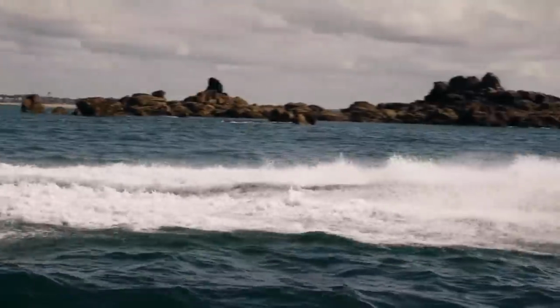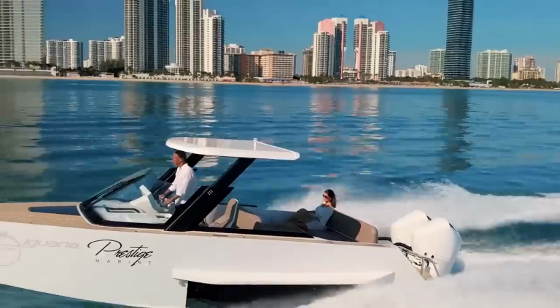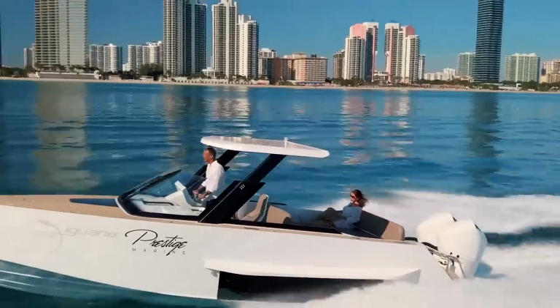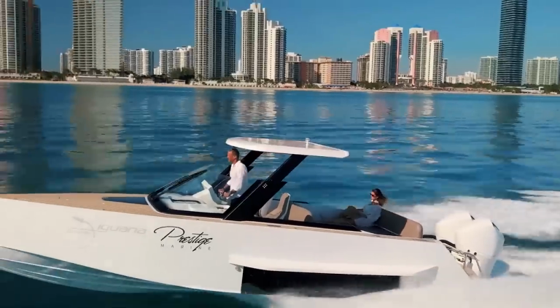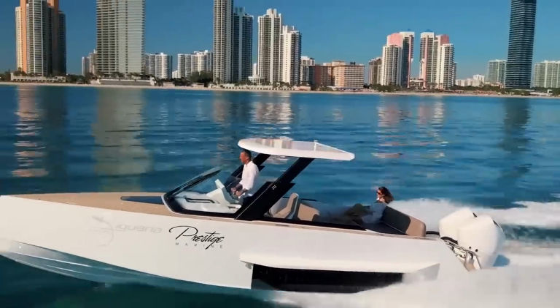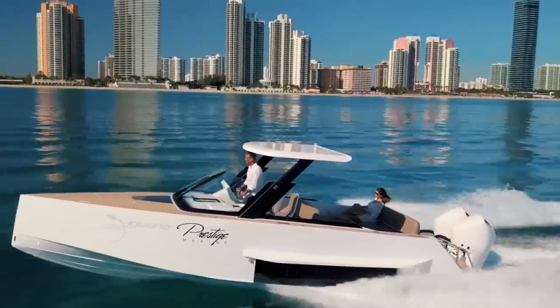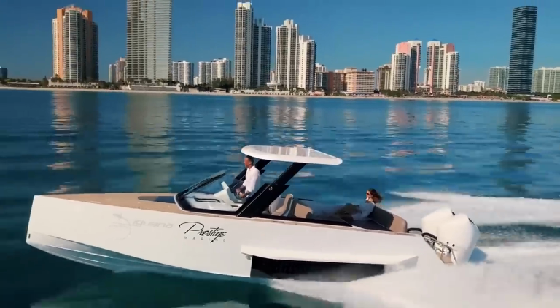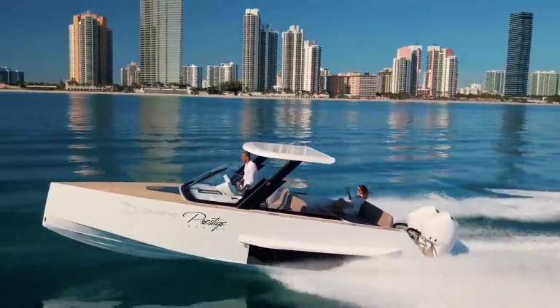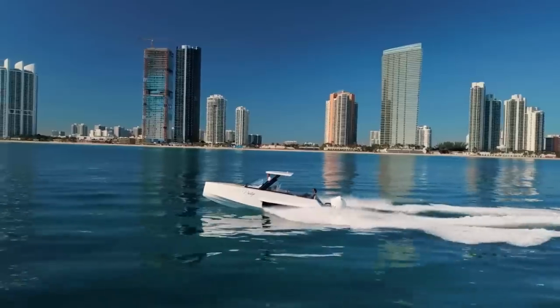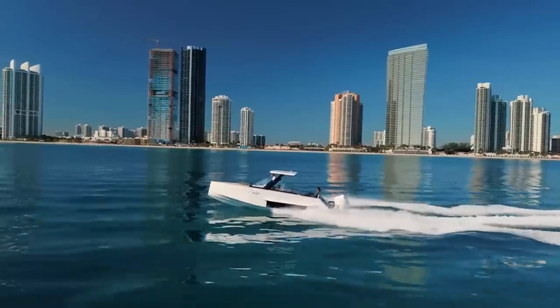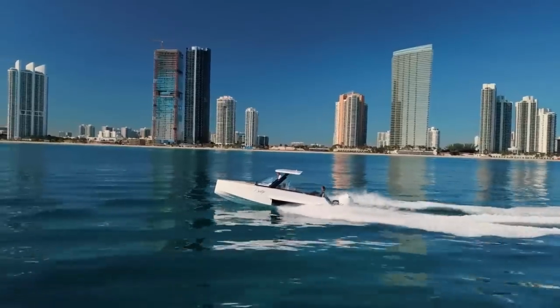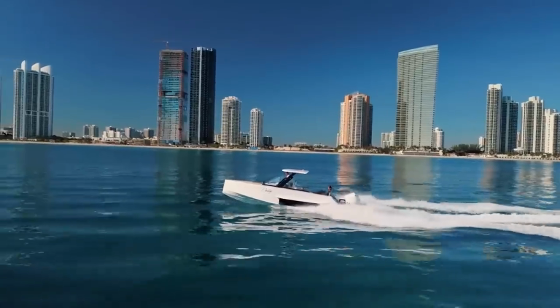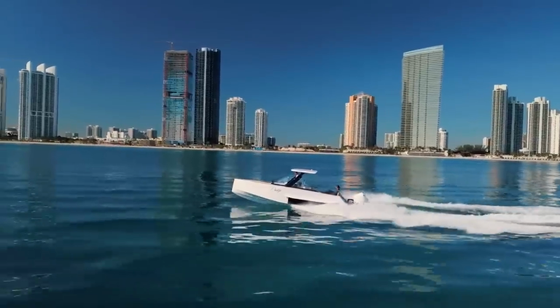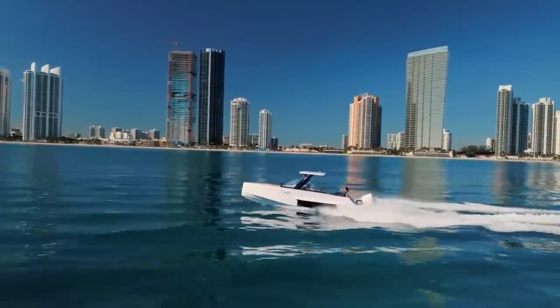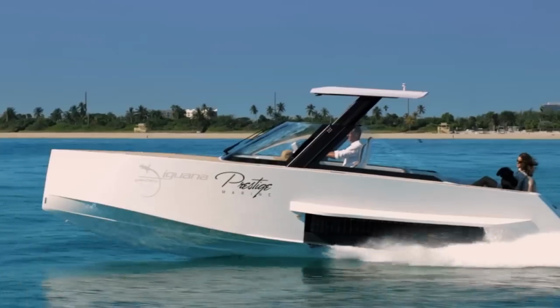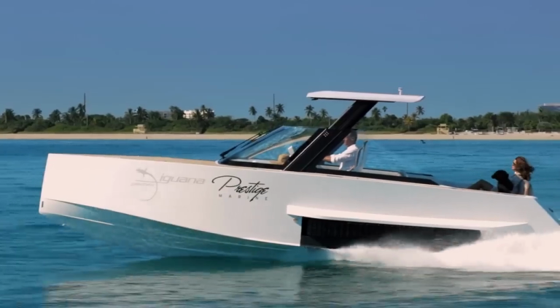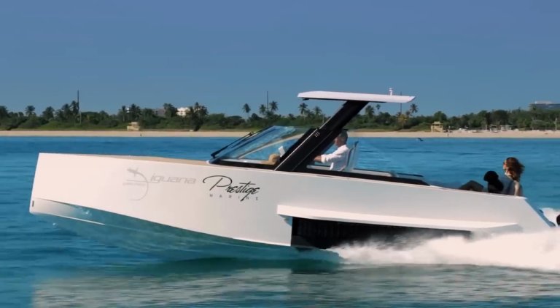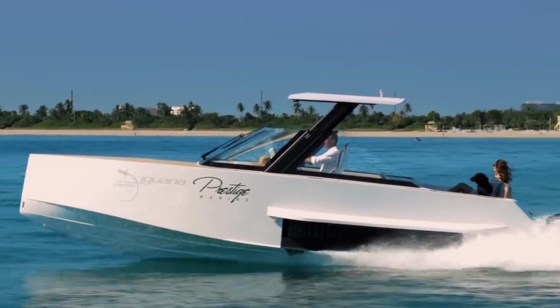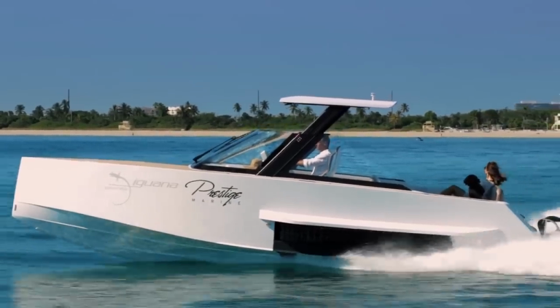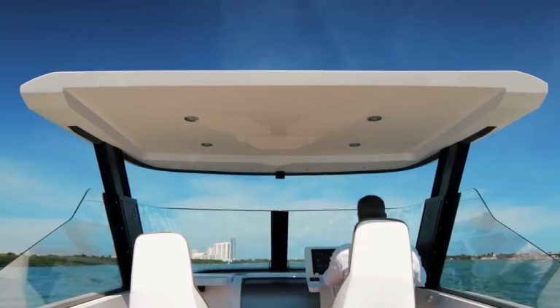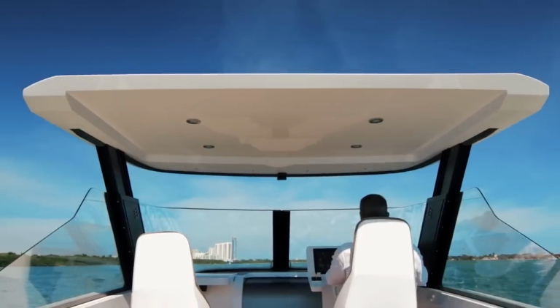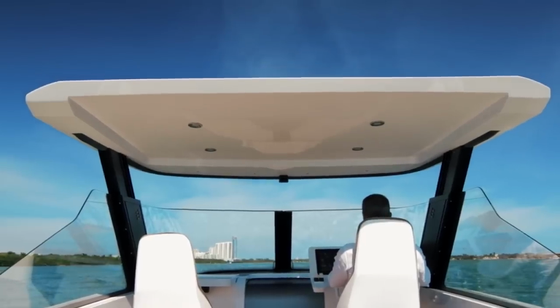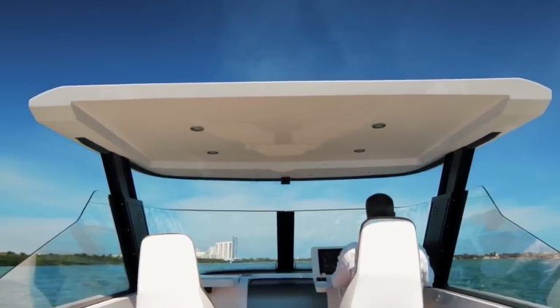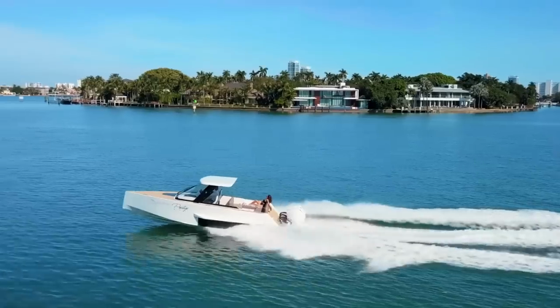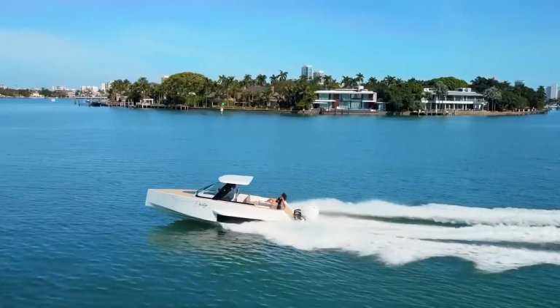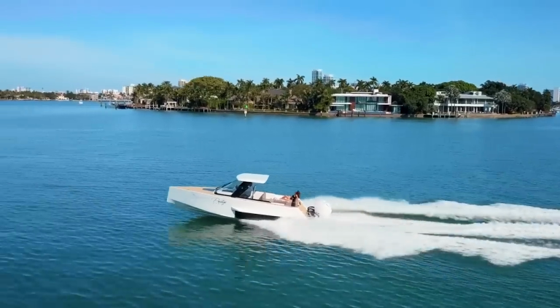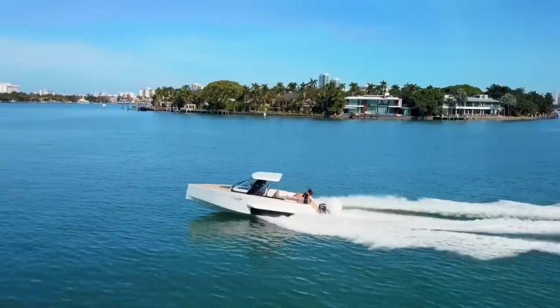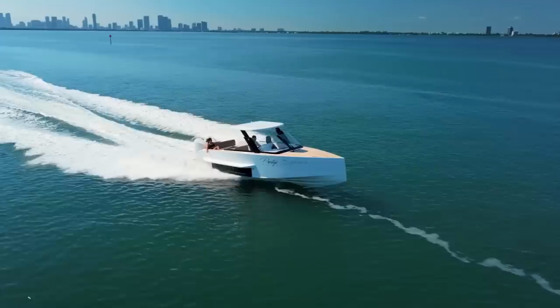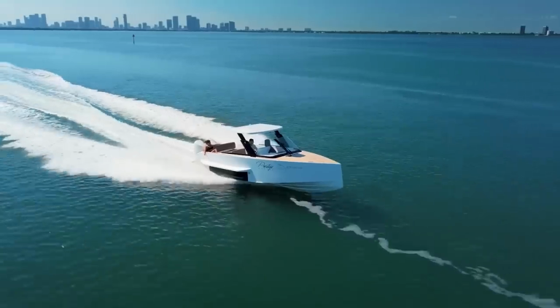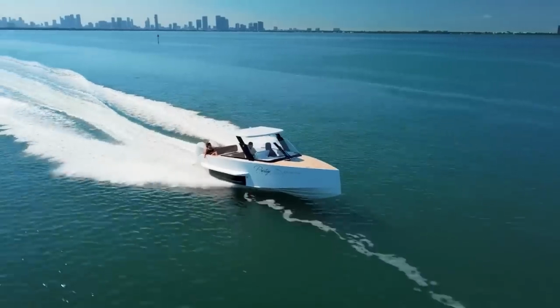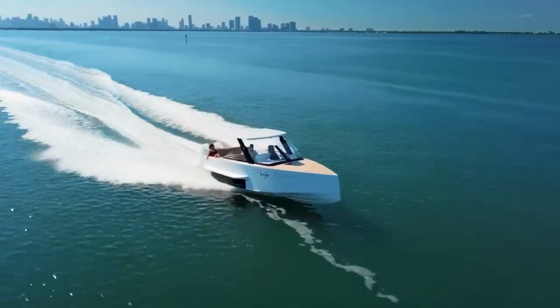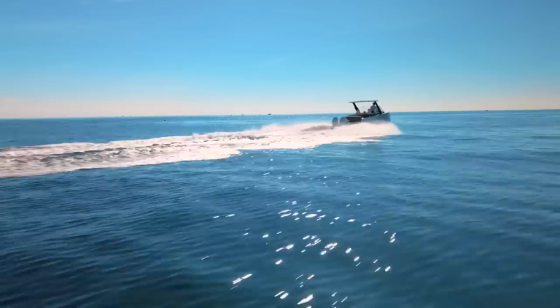If this all sounds attractive, you can purchase the full package — which comes with a carbon hull, outboard engine, and inboard engine — at prices starting from $659,000 USD.